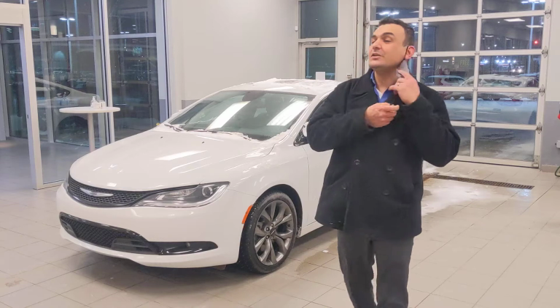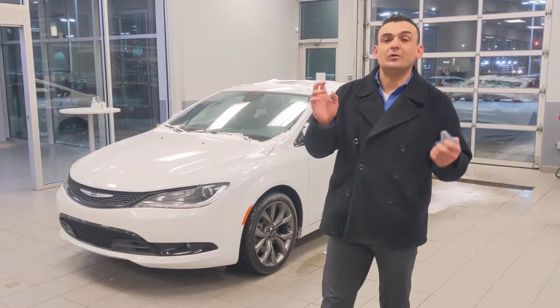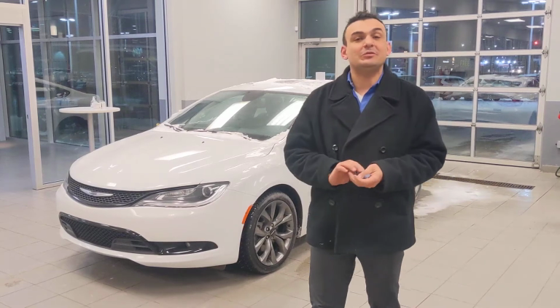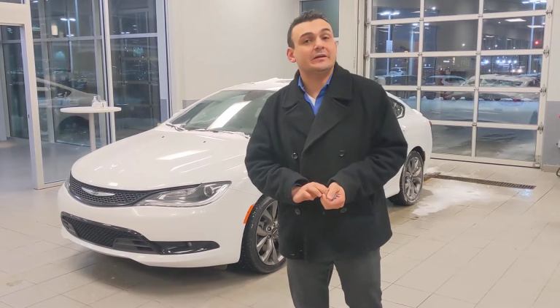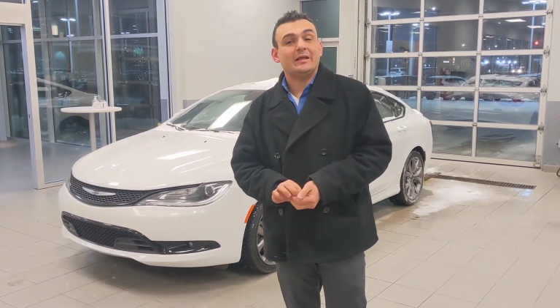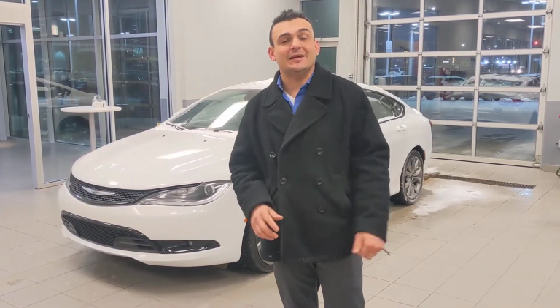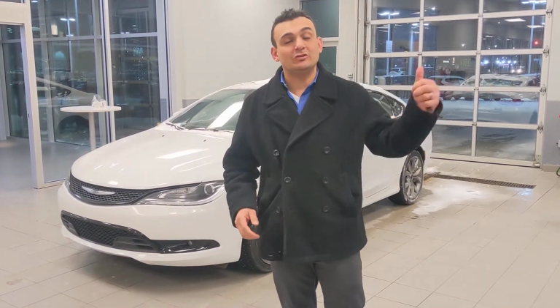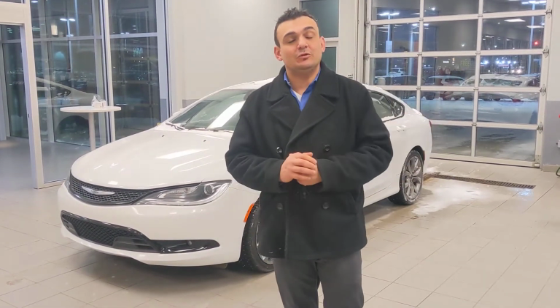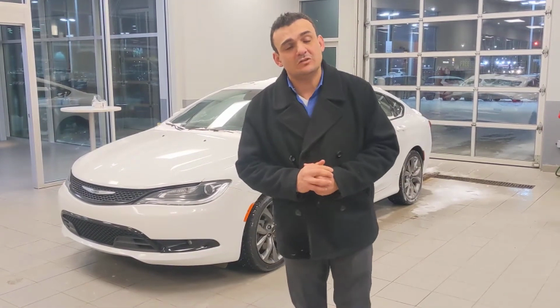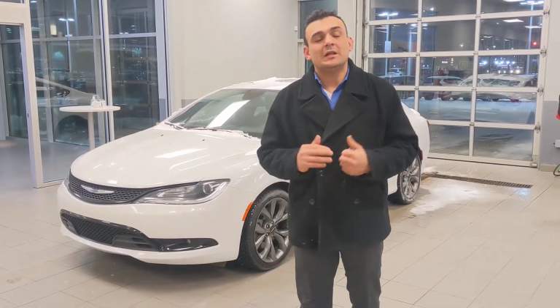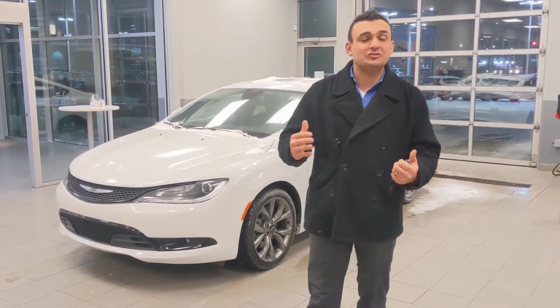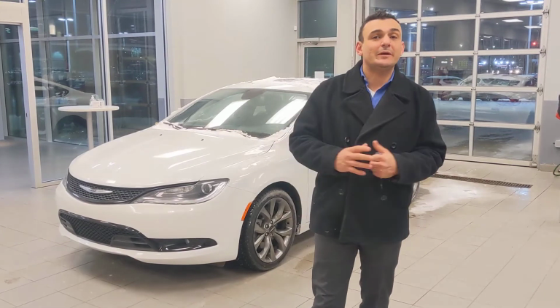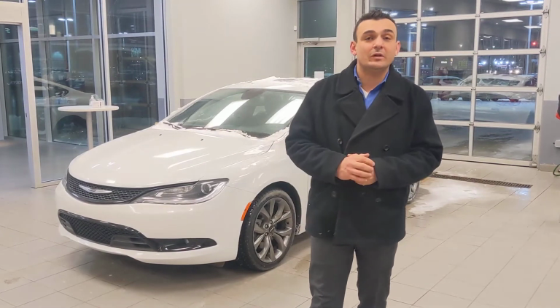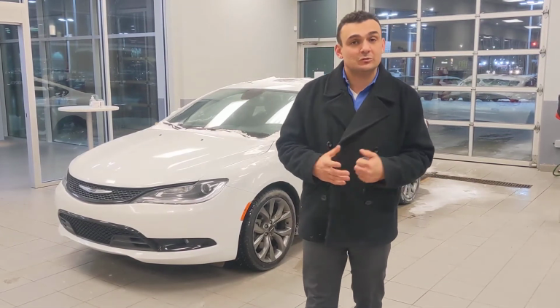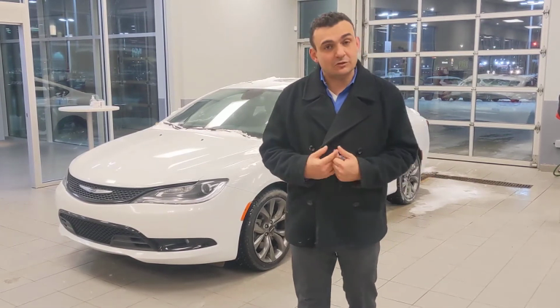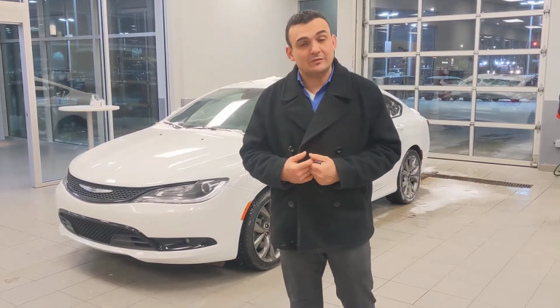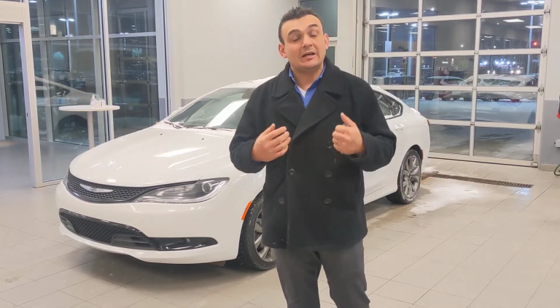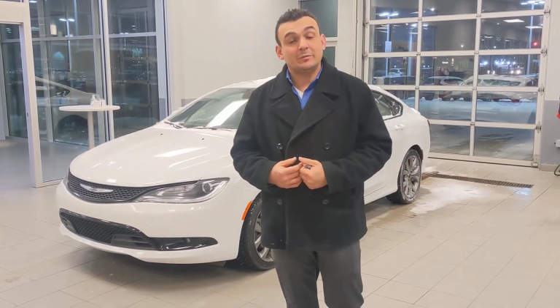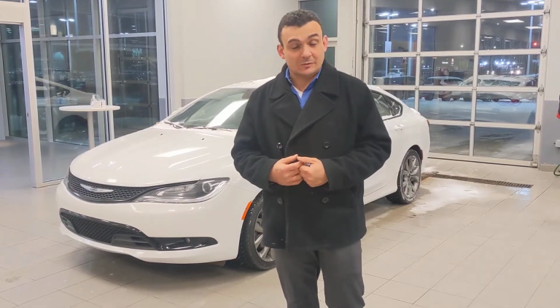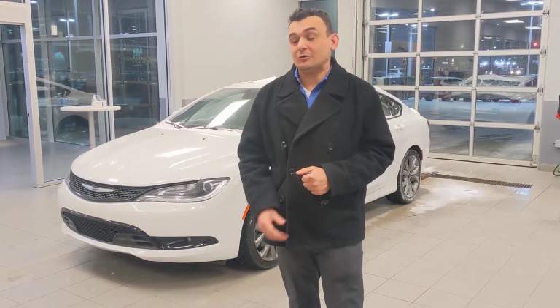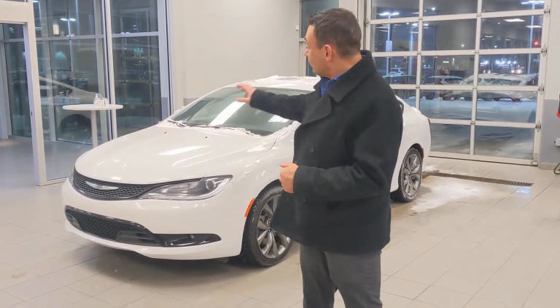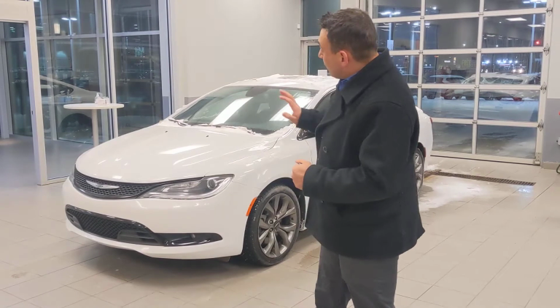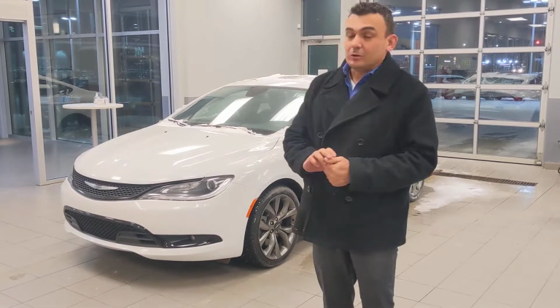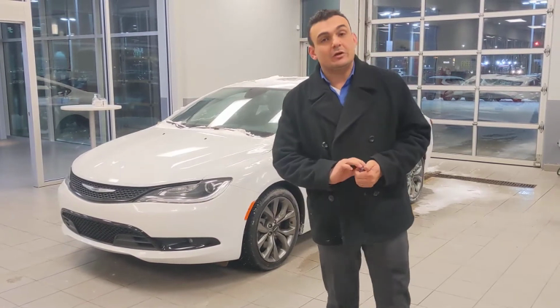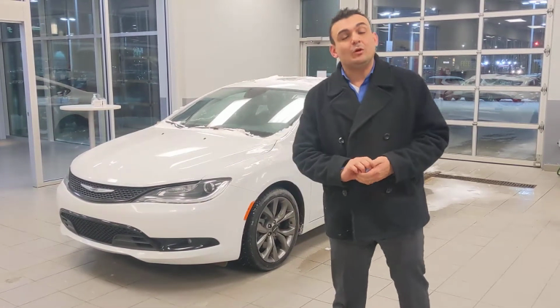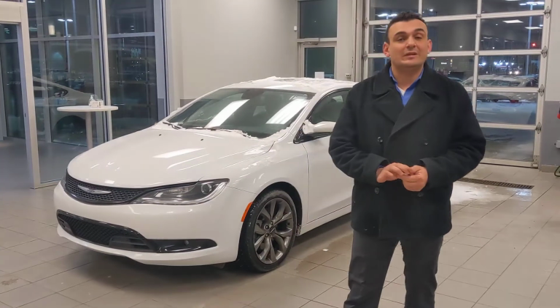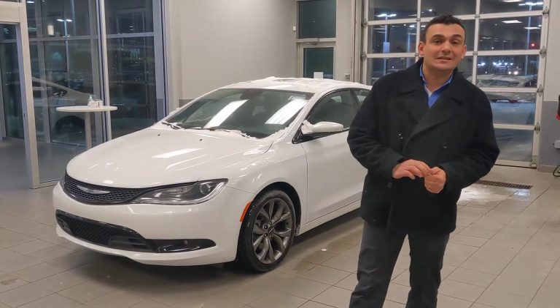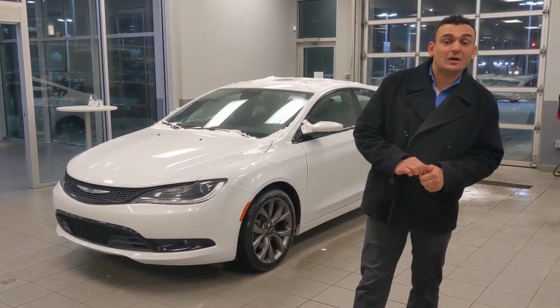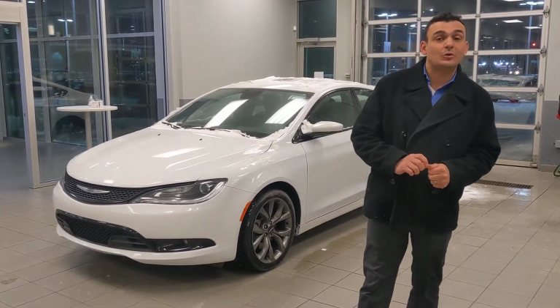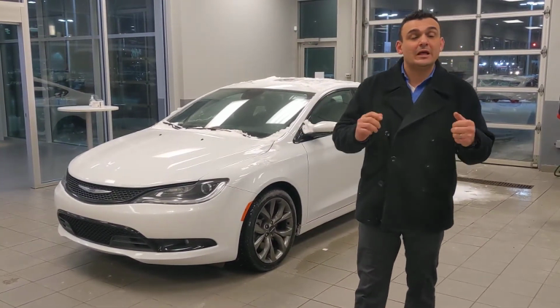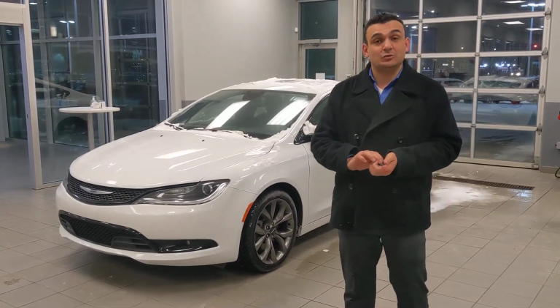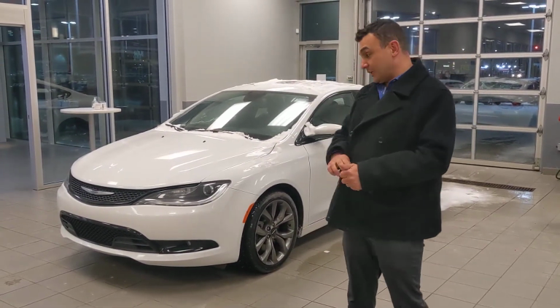Good evening Cody. My name is Sal here with LA Nissan. I'm the one that just emailed you a few minutes ago. I wanted to make a quick video for you so I can introduce myself, as I will be the salesman helping you out, and also give you a quick look at that beautiful 2016 Chrysler 200 that you were interested in.